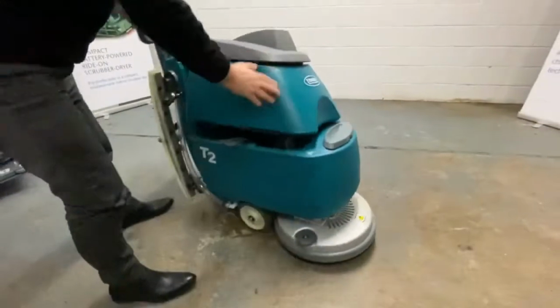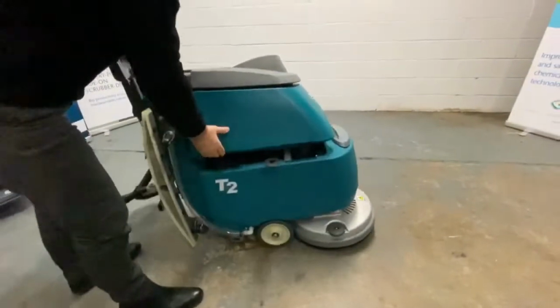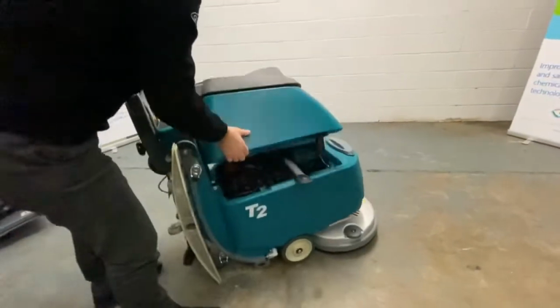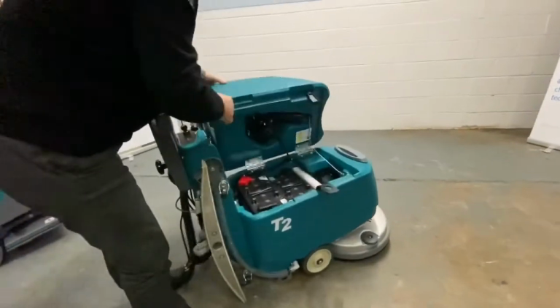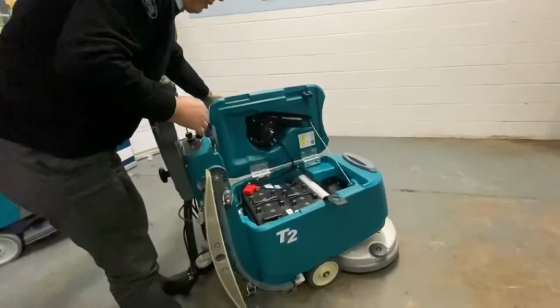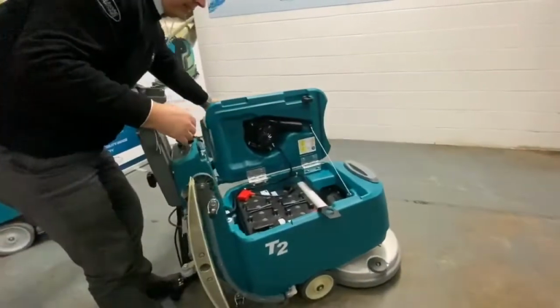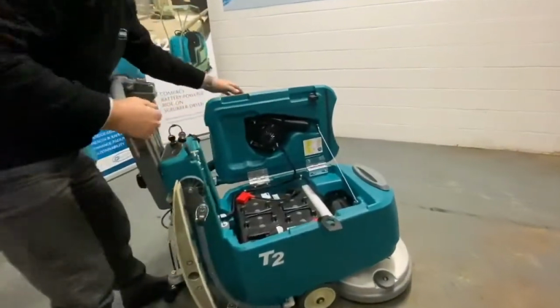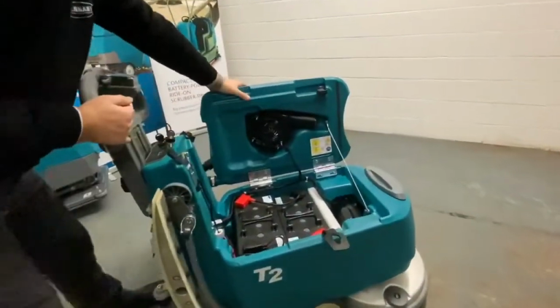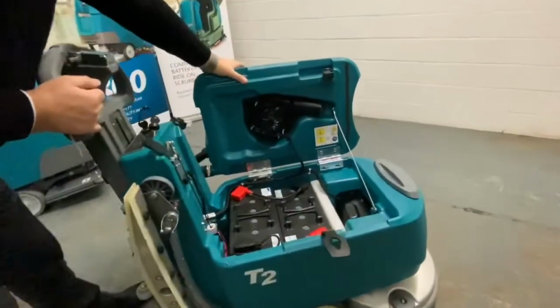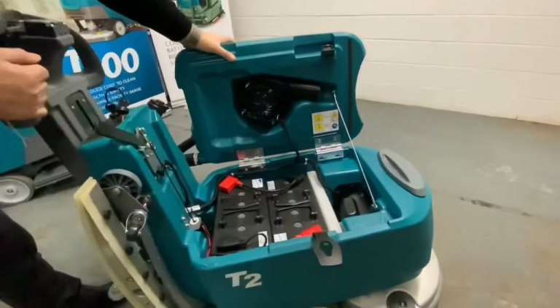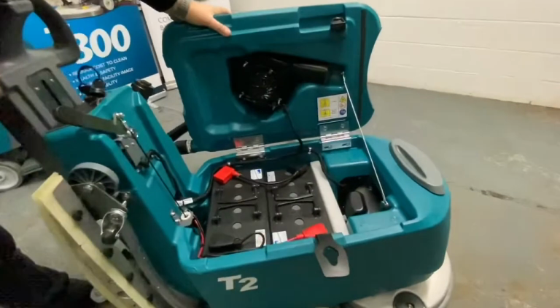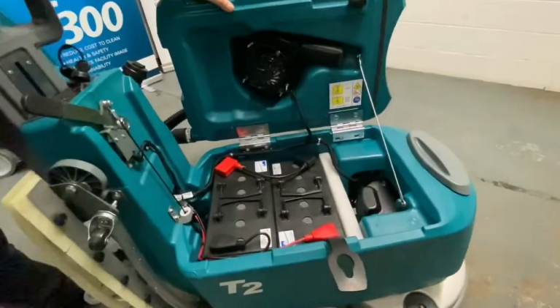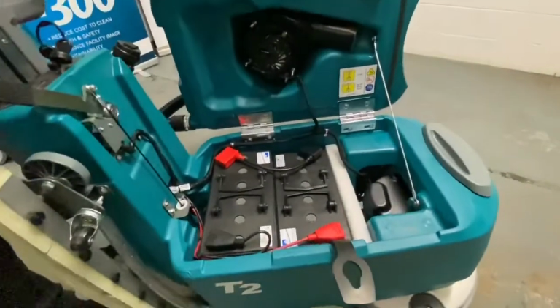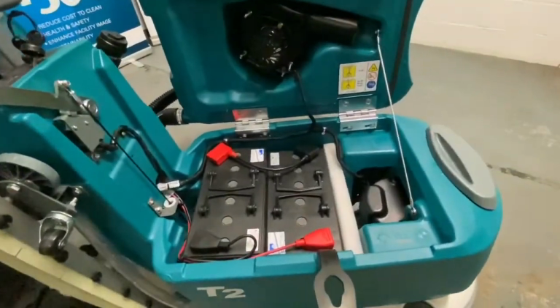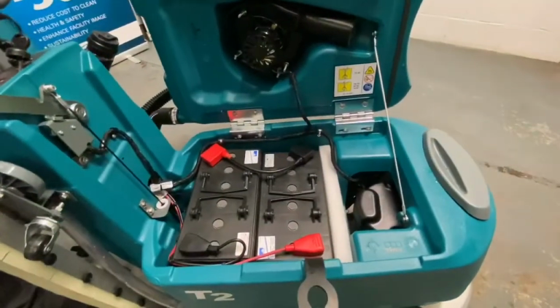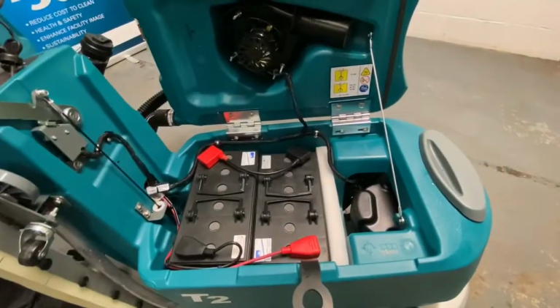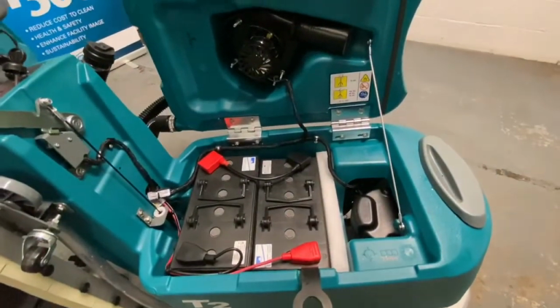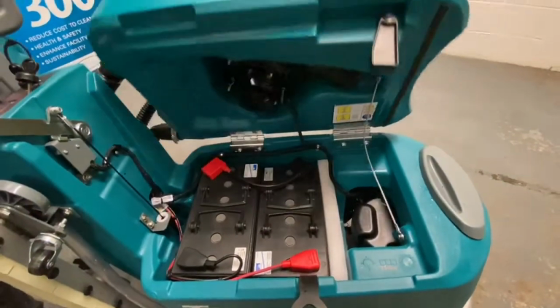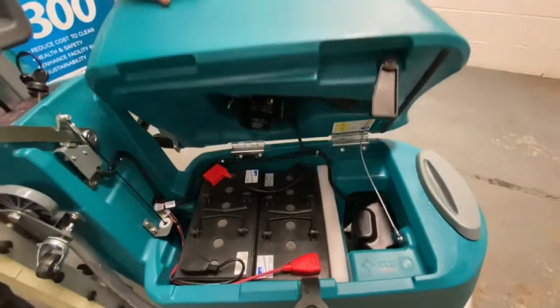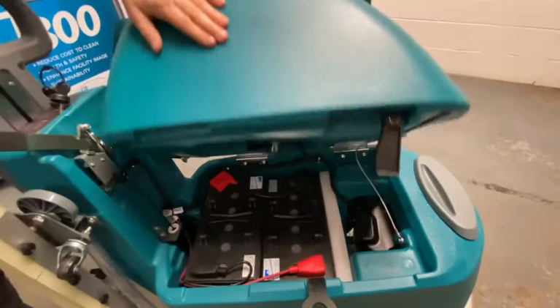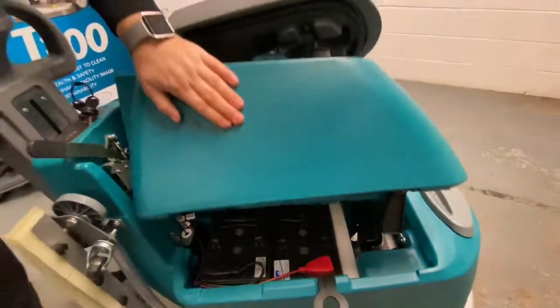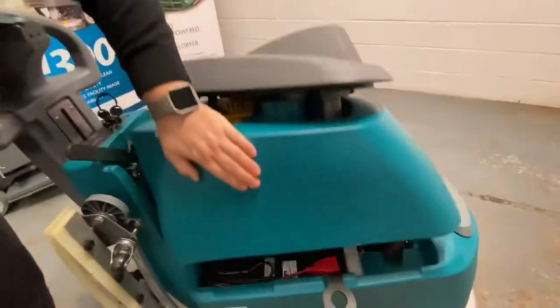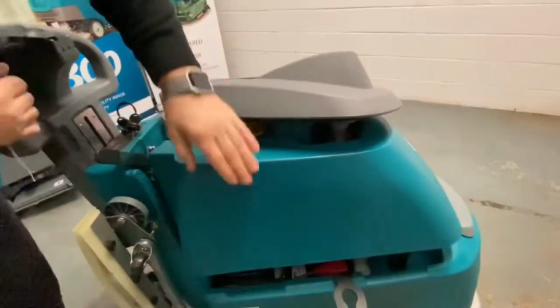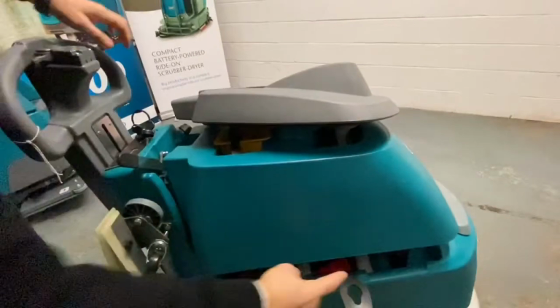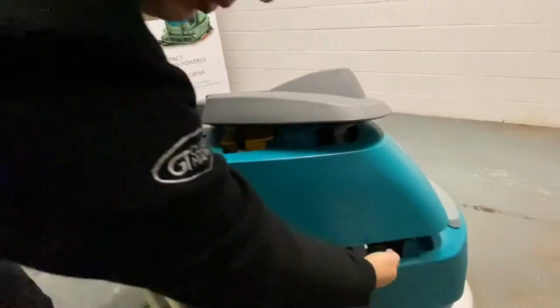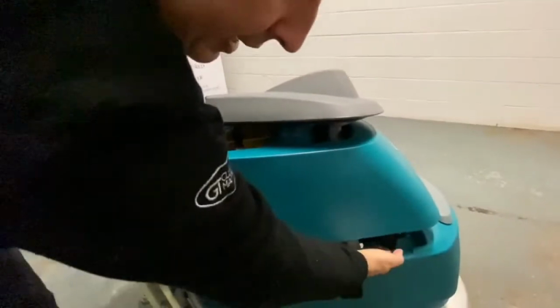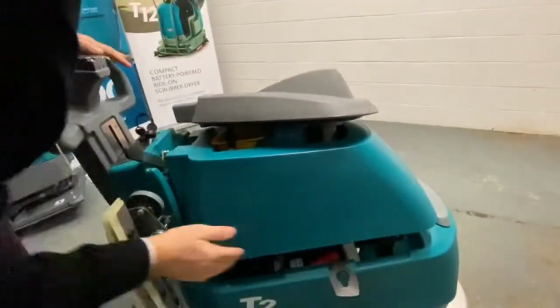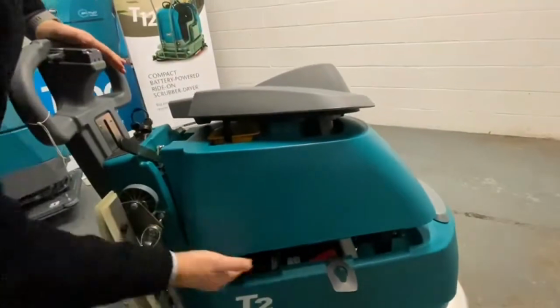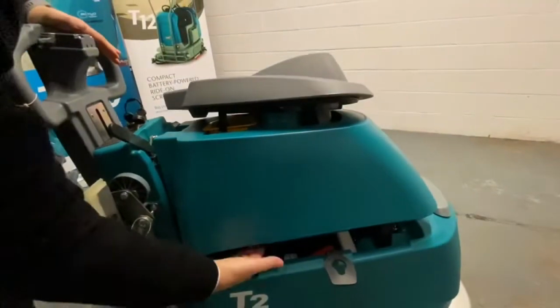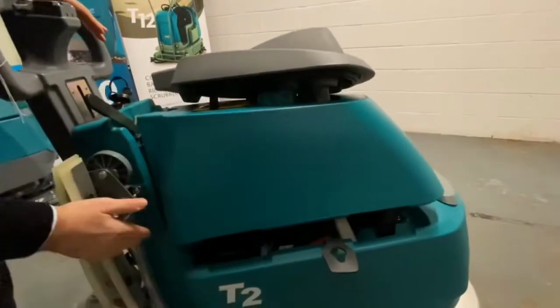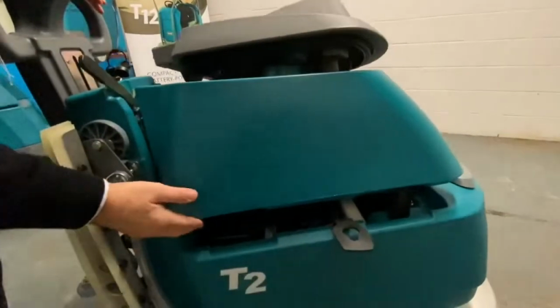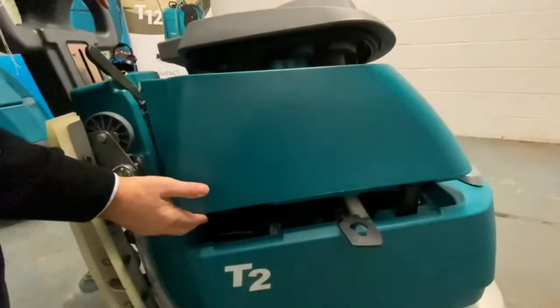On the inside of the machine, we have maintenance-free batteries. You don't have to touch anything in there. And when it's on charge, the rear leg stays down to vent the batteries.